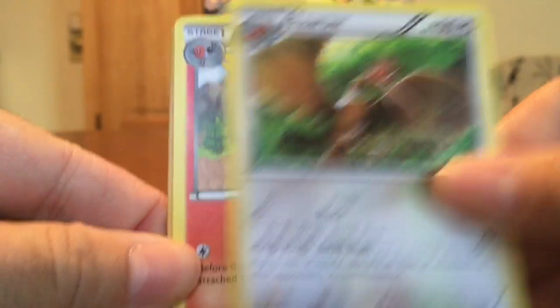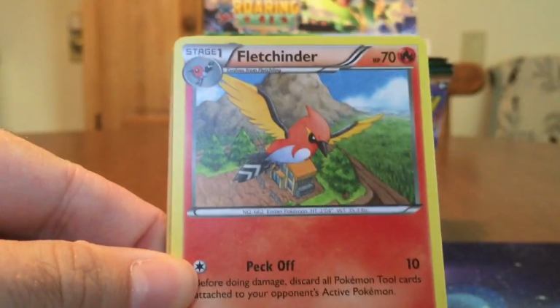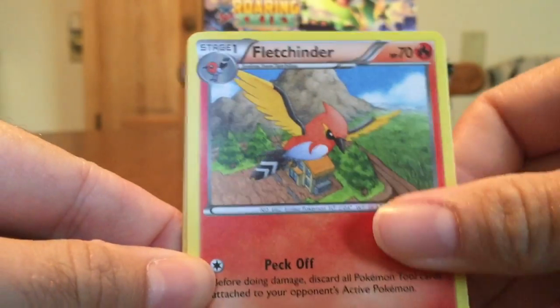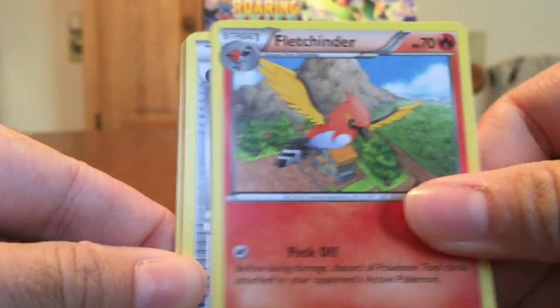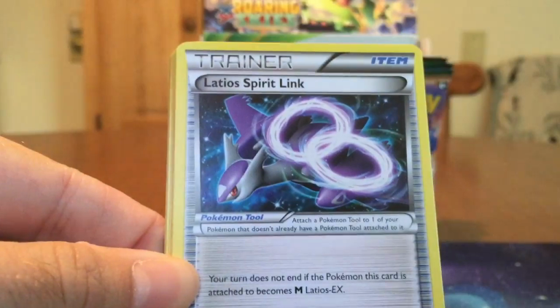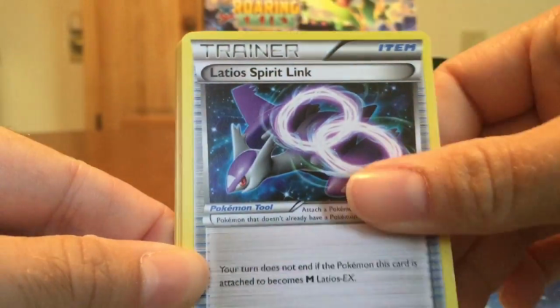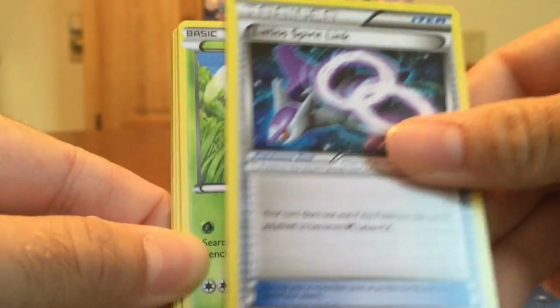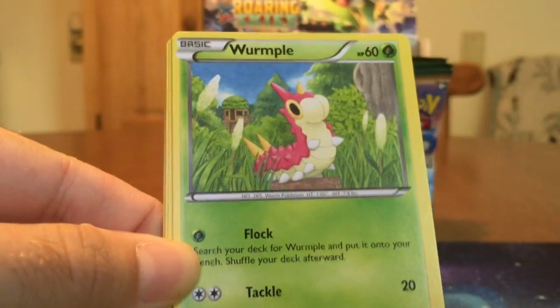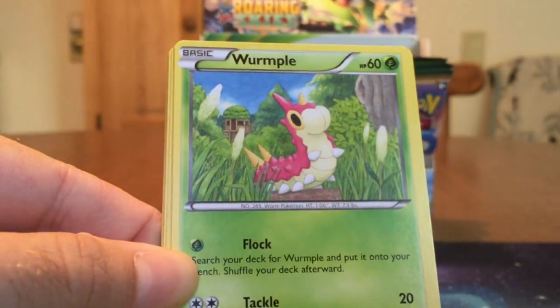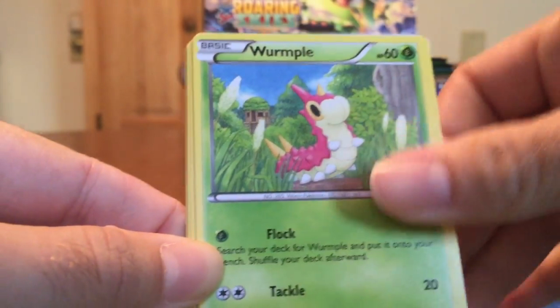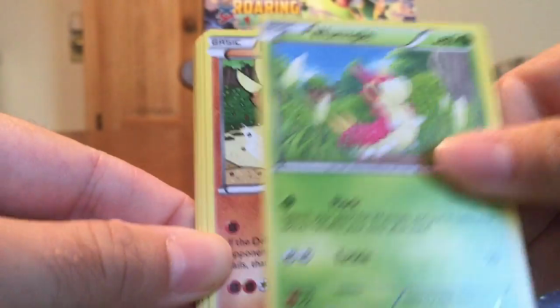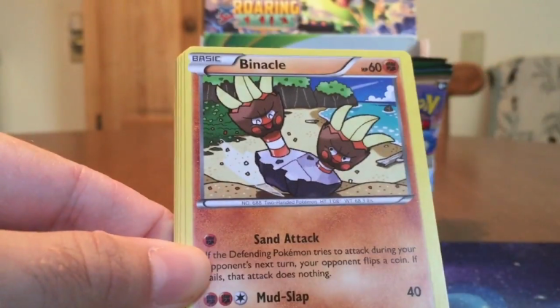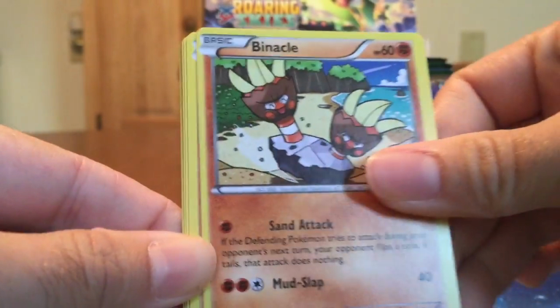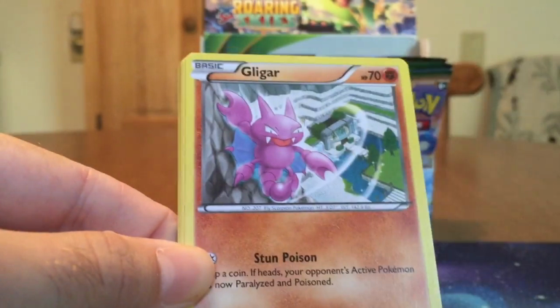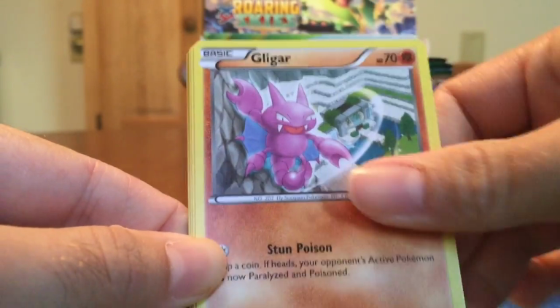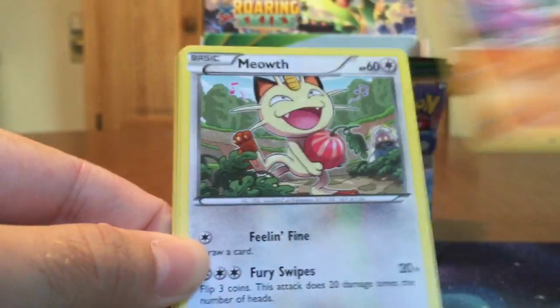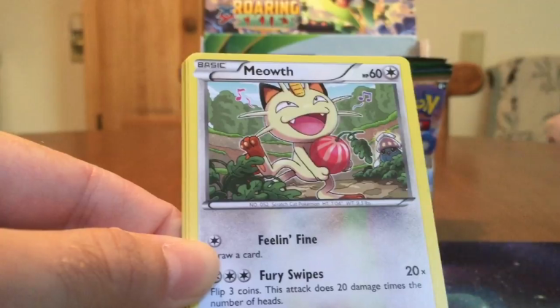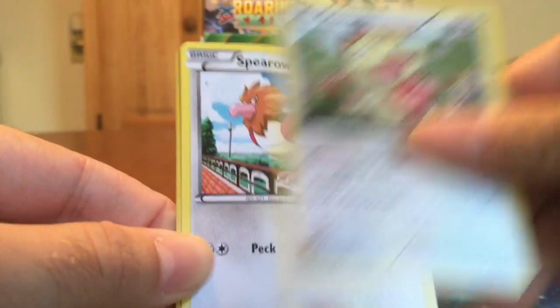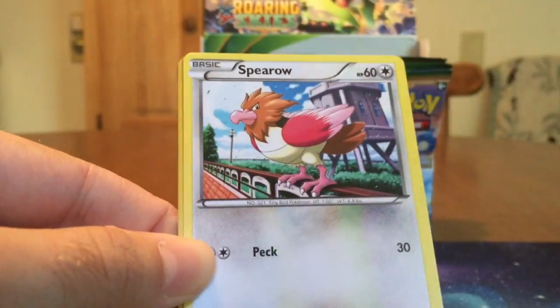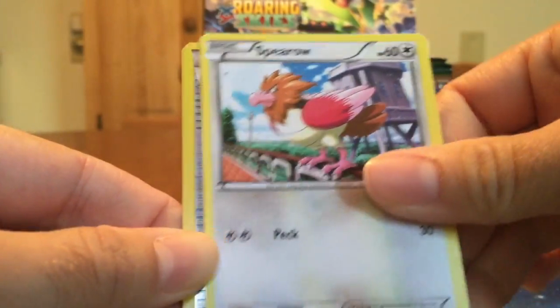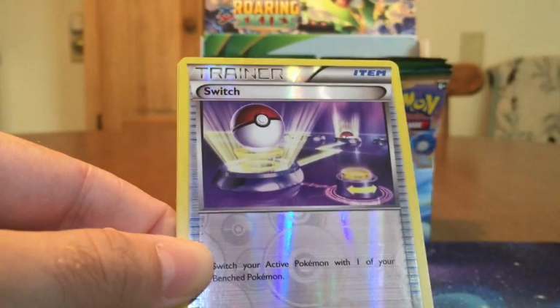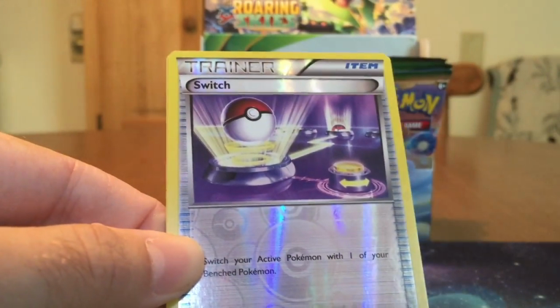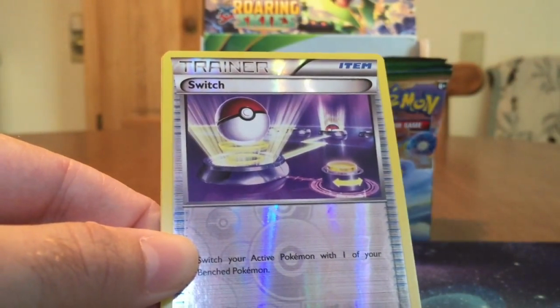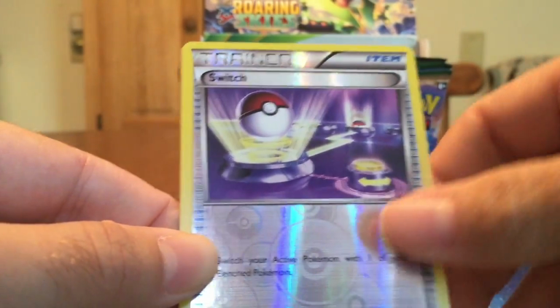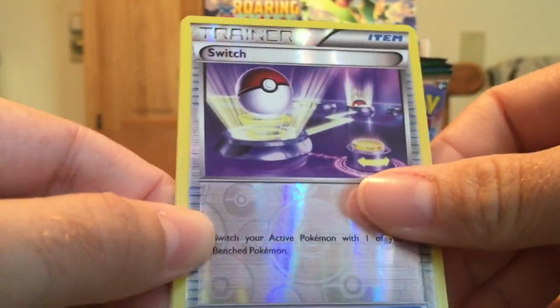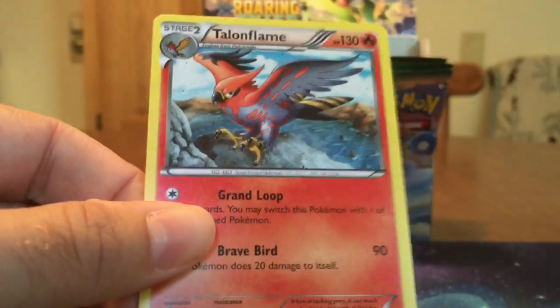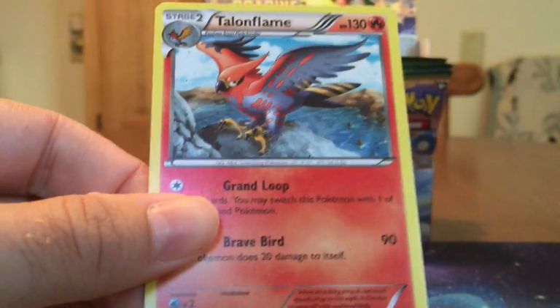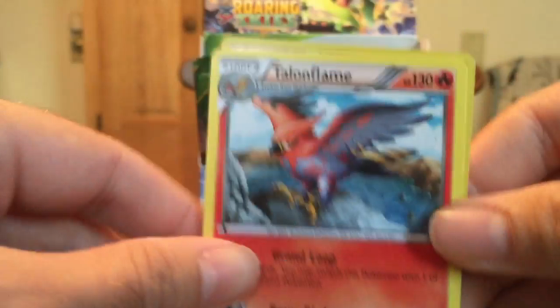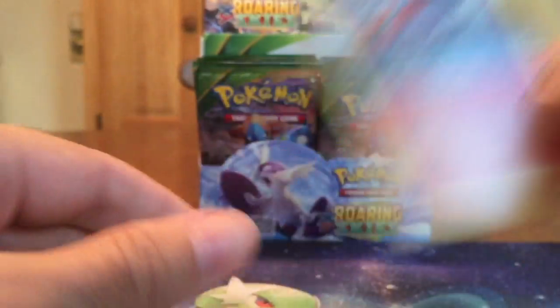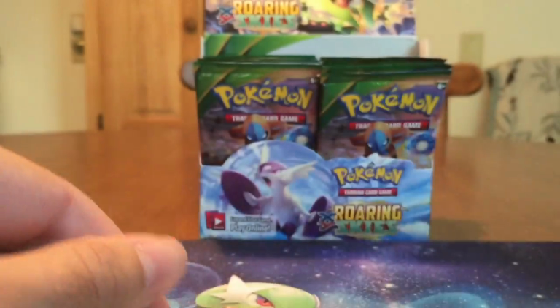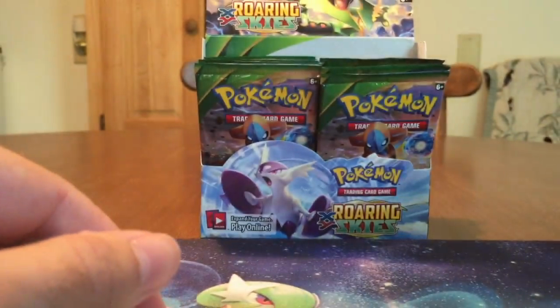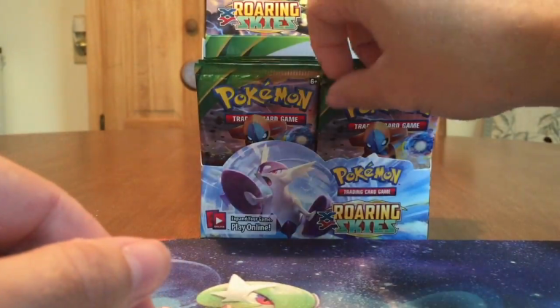We got a Pelipper, Fletchlinger, Latios Spirit Link, Wurmple, Binacle, Gligar, Meowth, Sparrow, Switch Reverse — very cool — and another Talonflame. Back-to-back Talonflames.